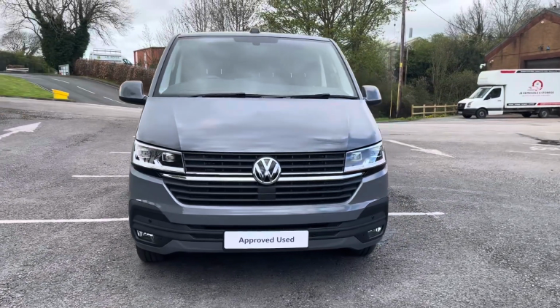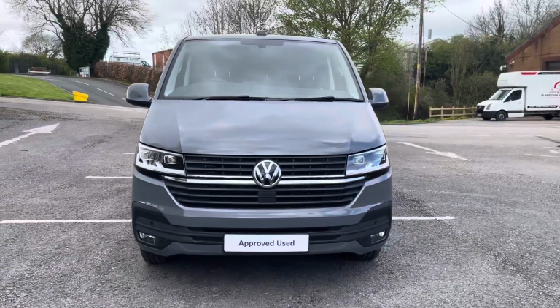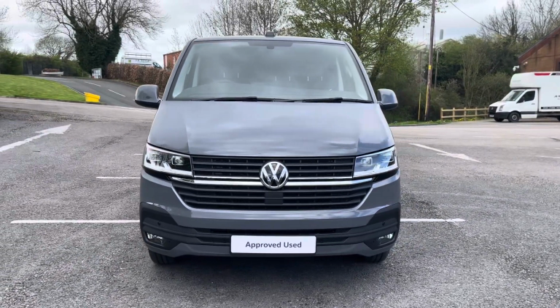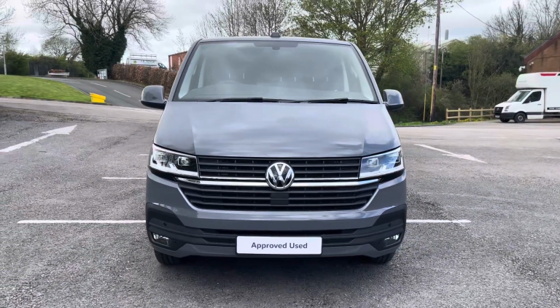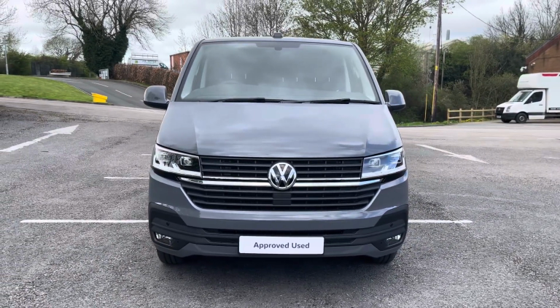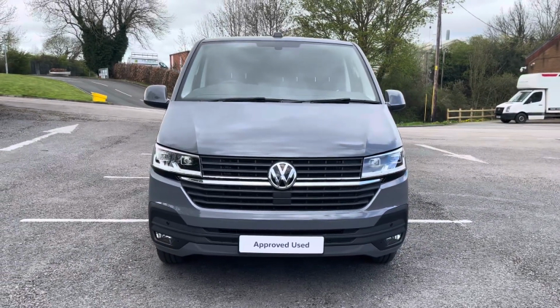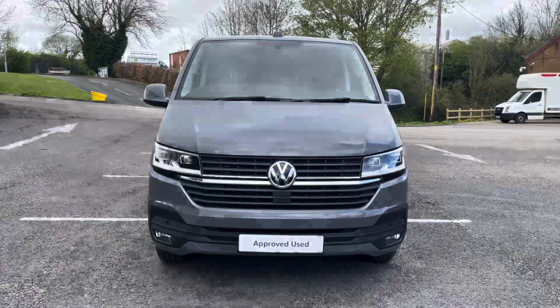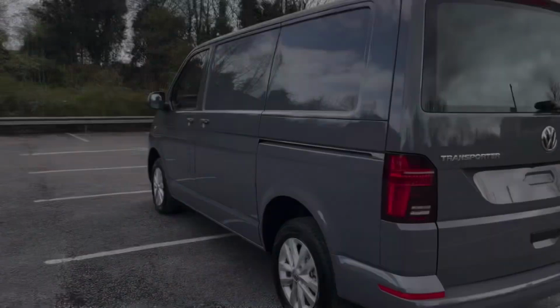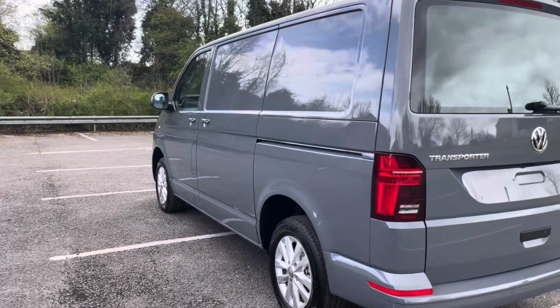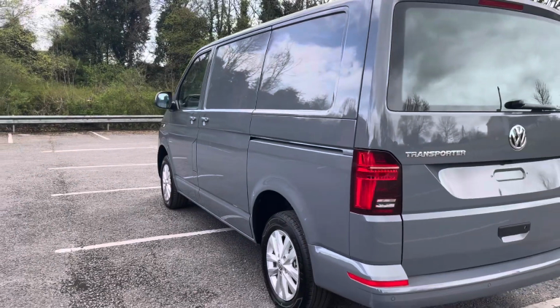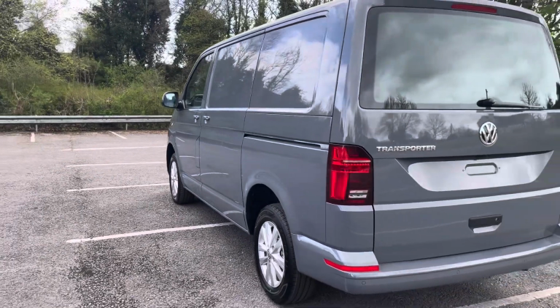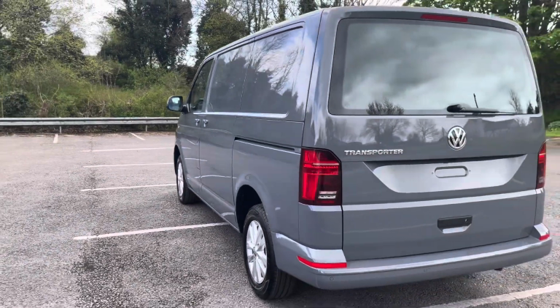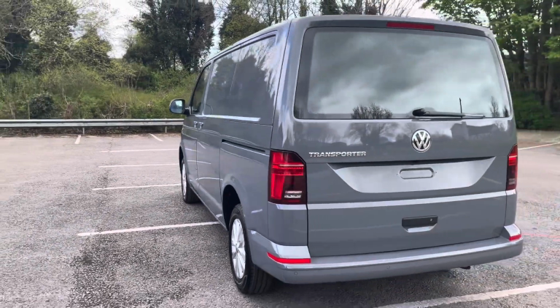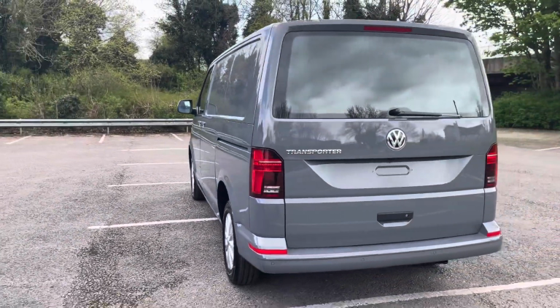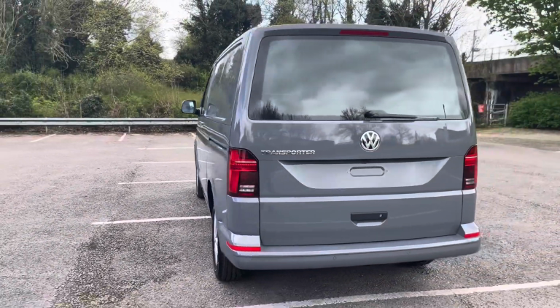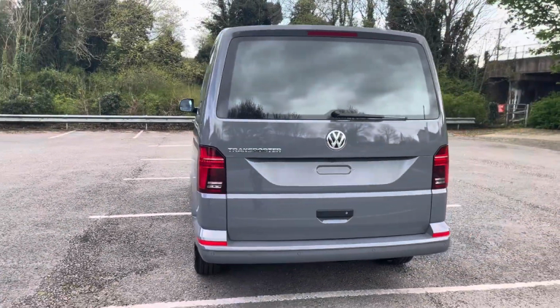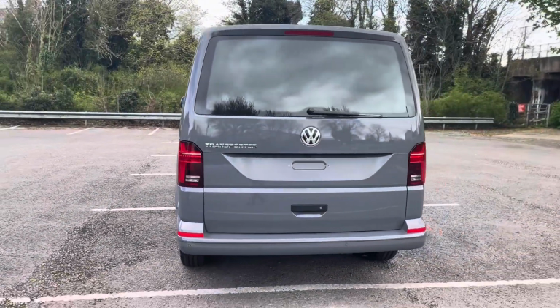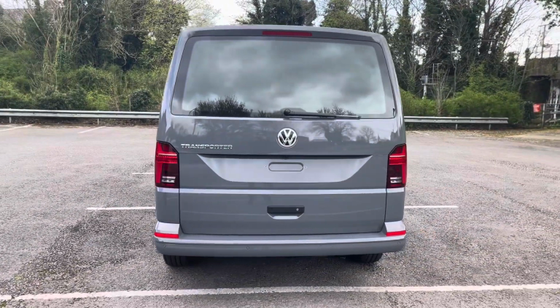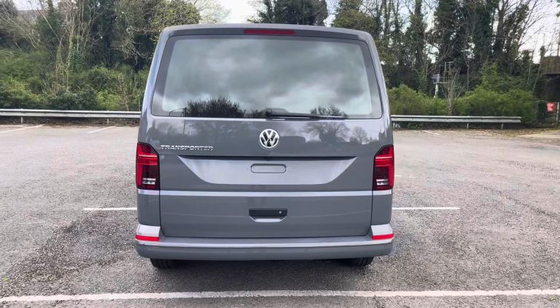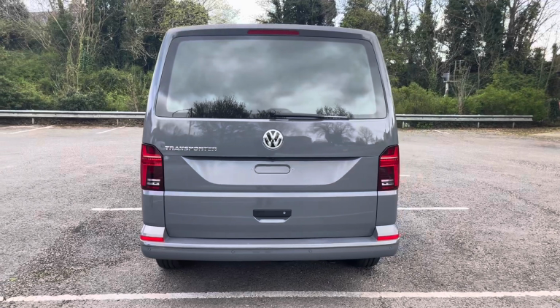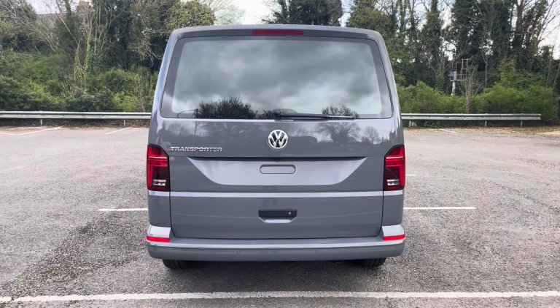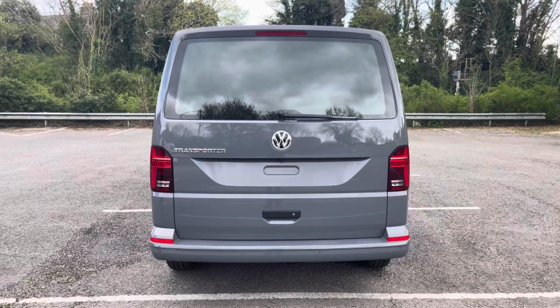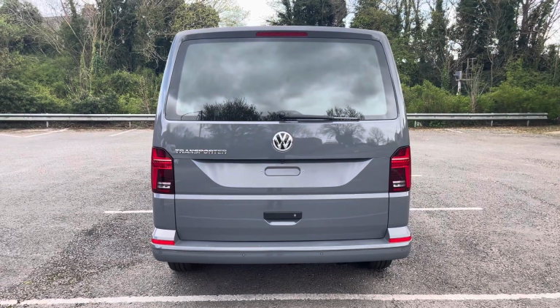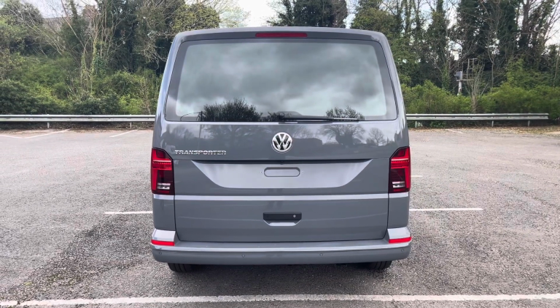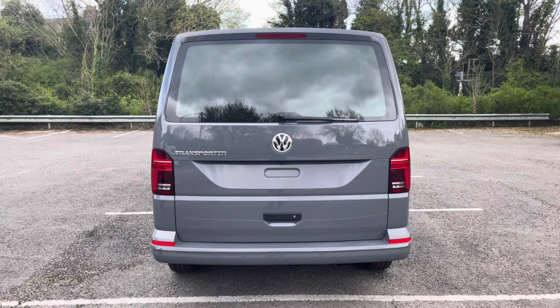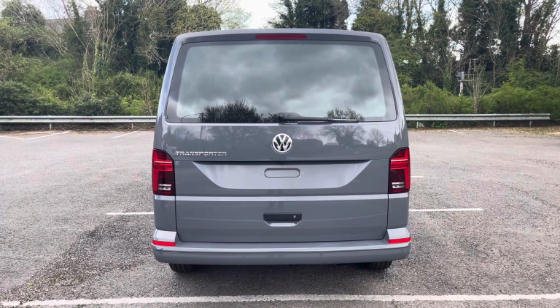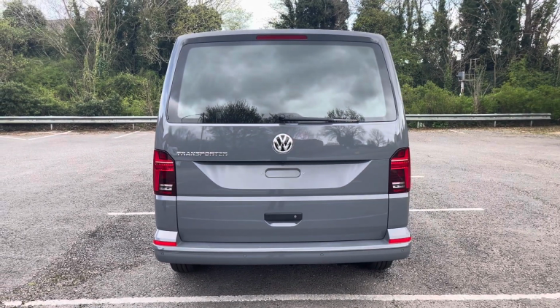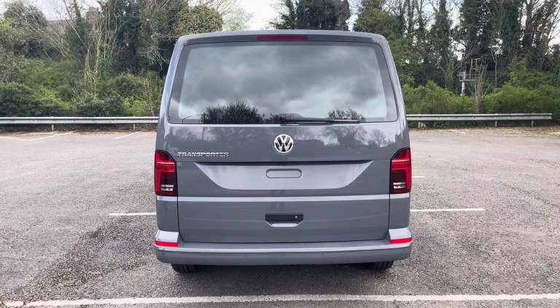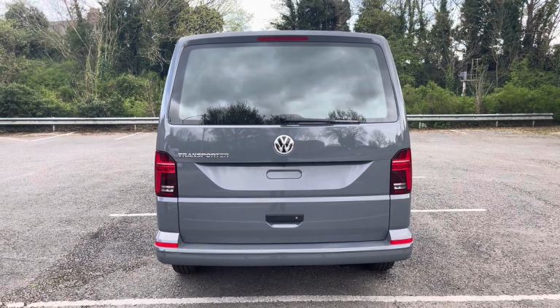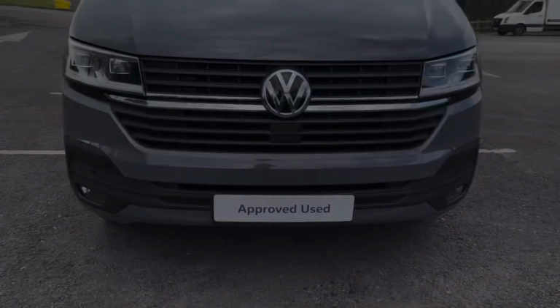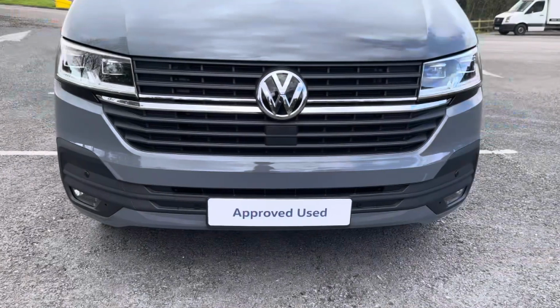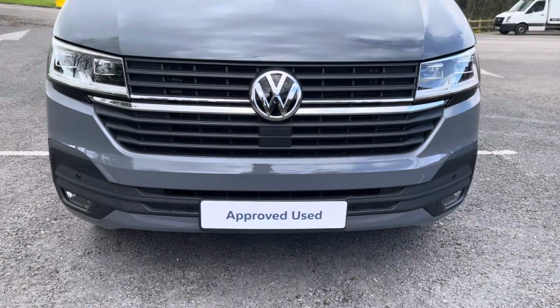This particular vehicle is the Highline trim and it does come as standard with front as well as rear parking sensors to aid in the maneuverability of this larger than average vehicle. One side slide loading door comes located on the passenger side, along with a tailgate with a window aperture.